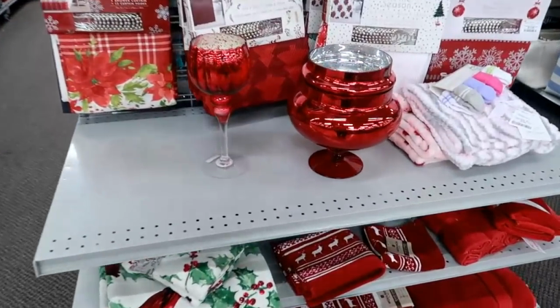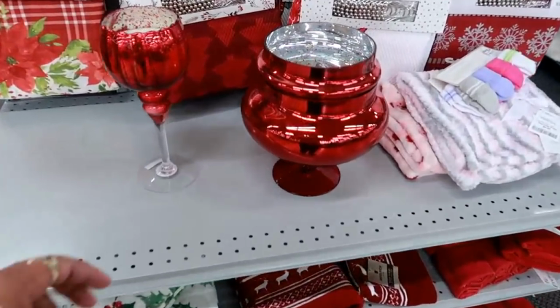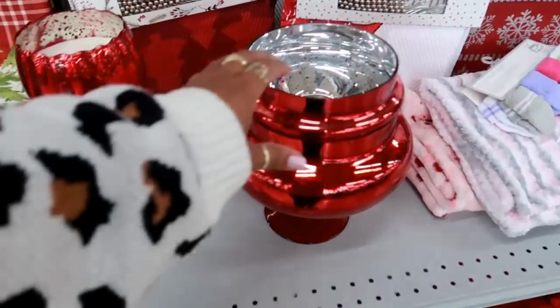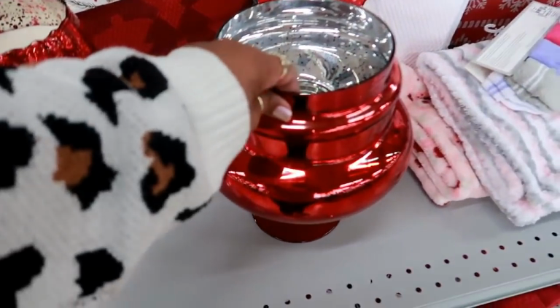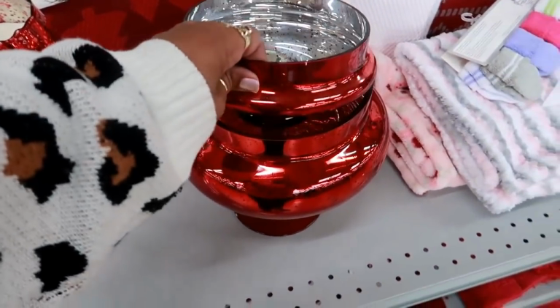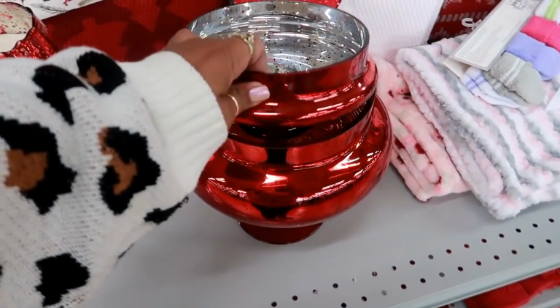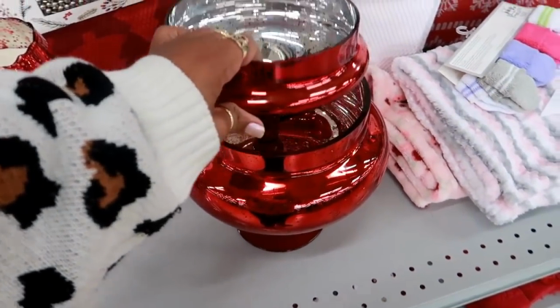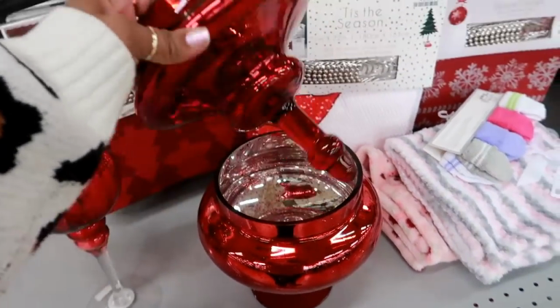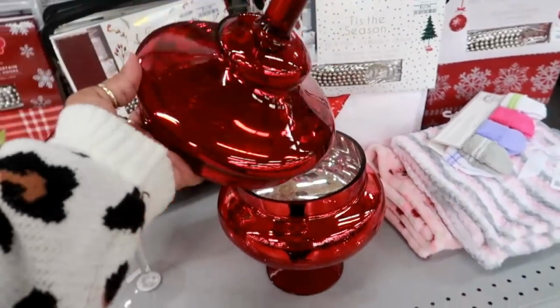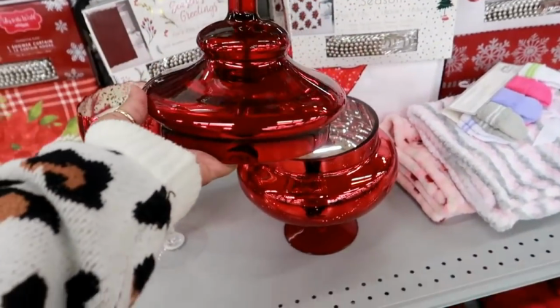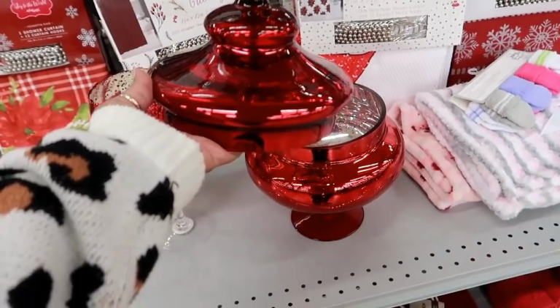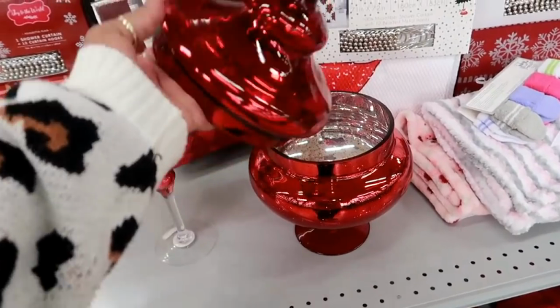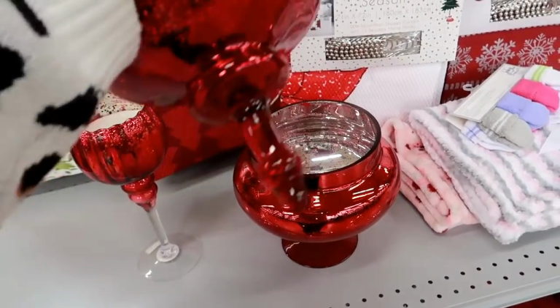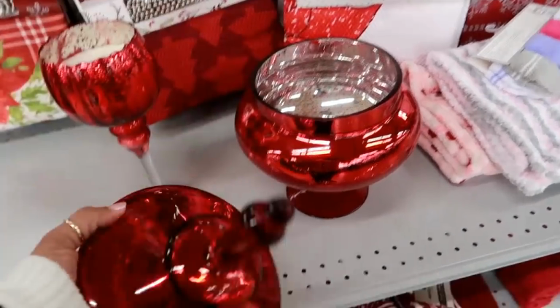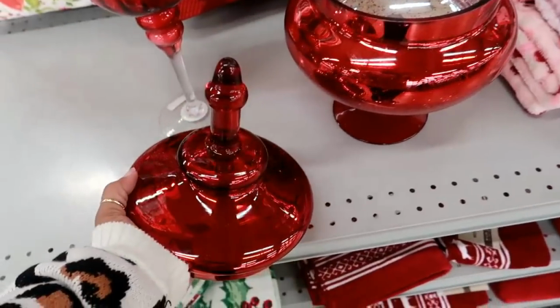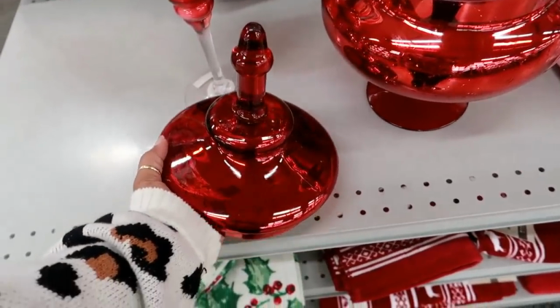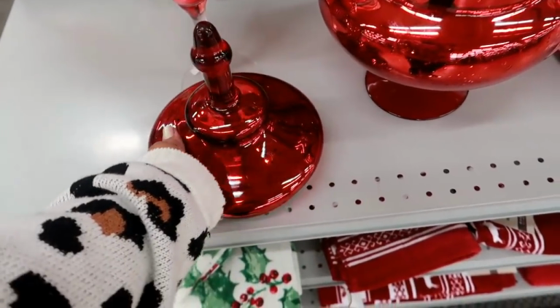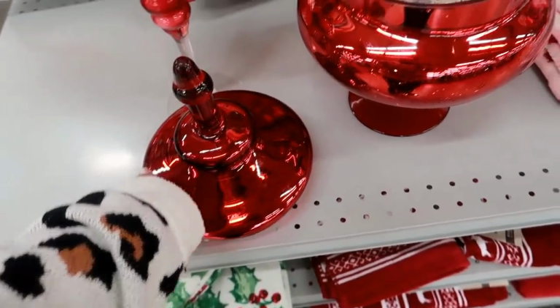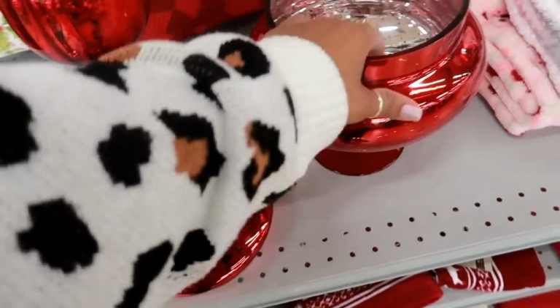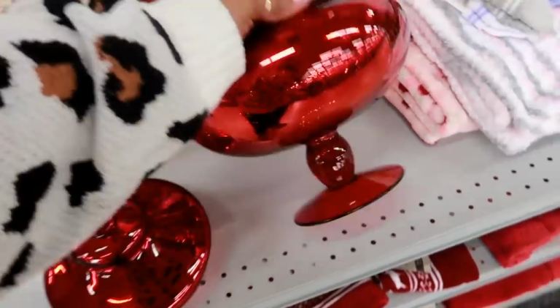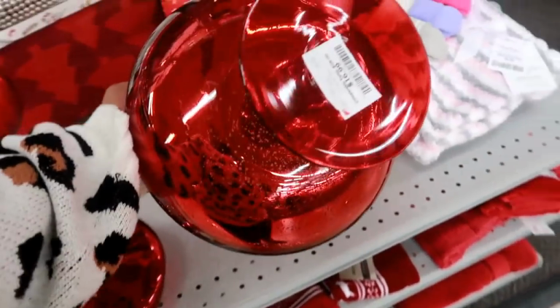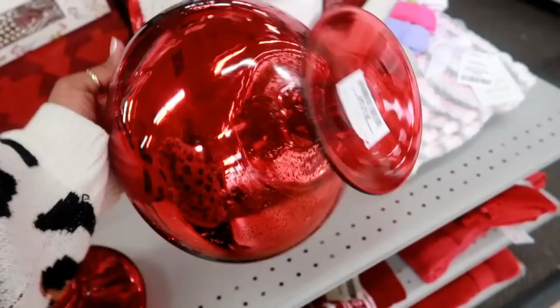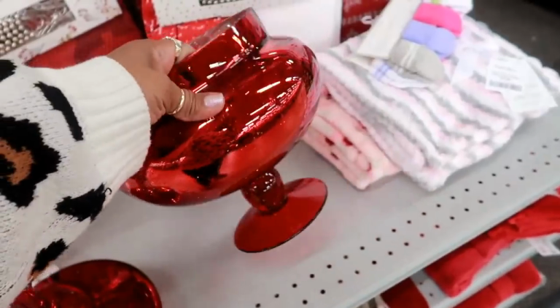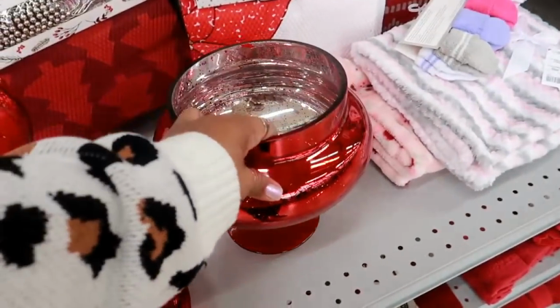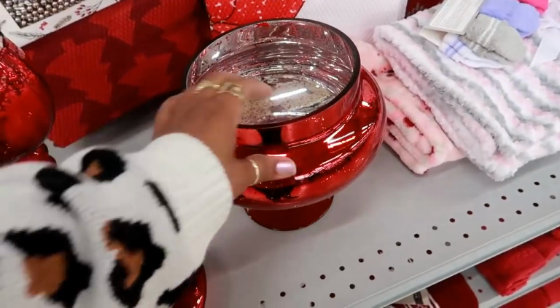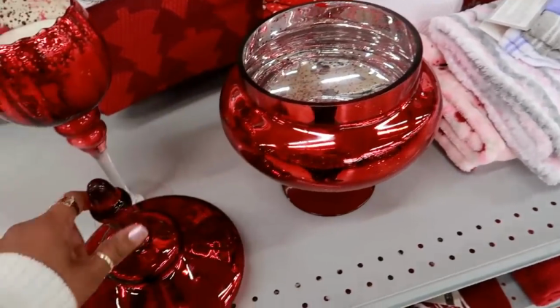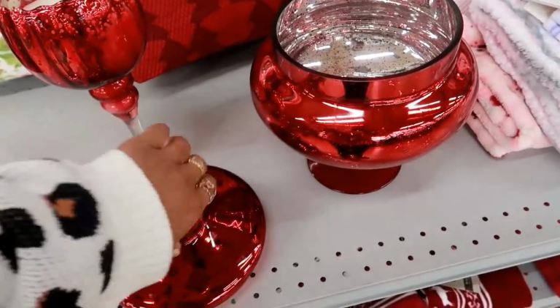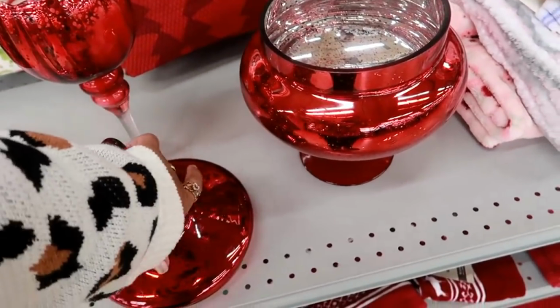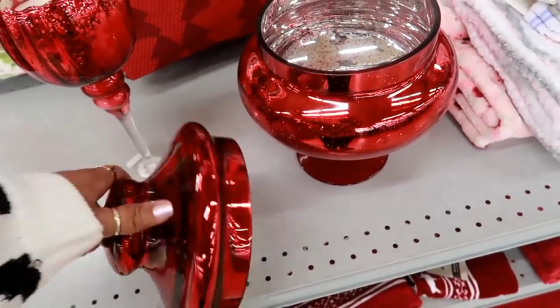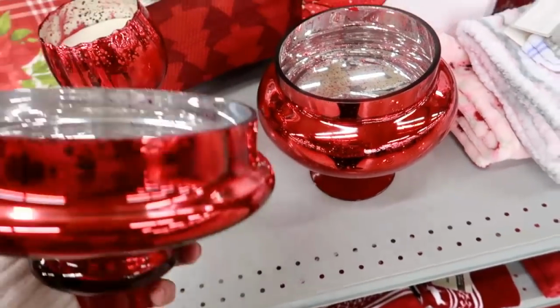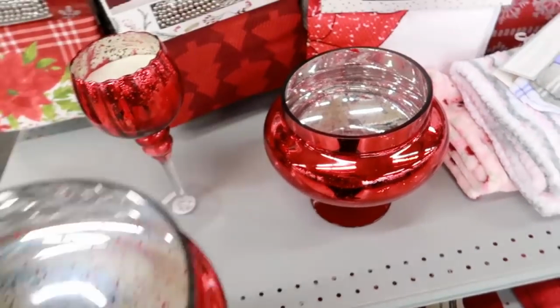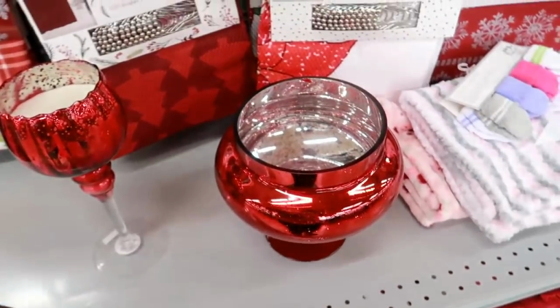That's pretty — oh, and it has a top to it! That's actually the top. Let's see how much it is — $16.99. I'll put it back how I found it.